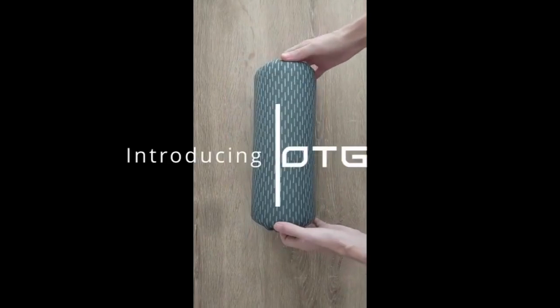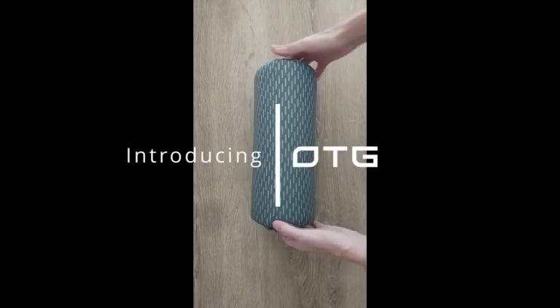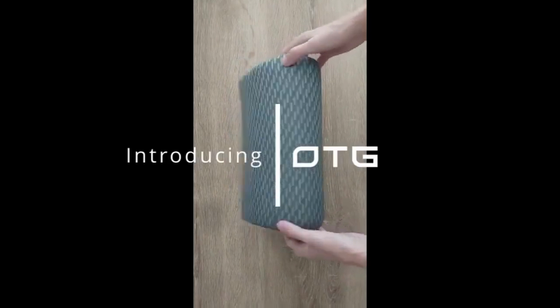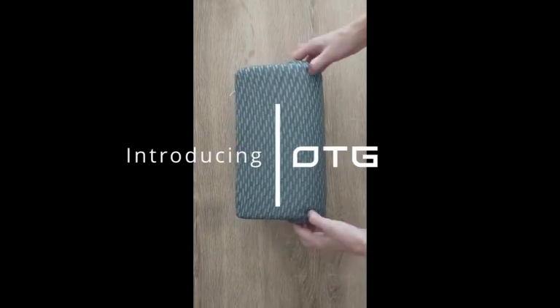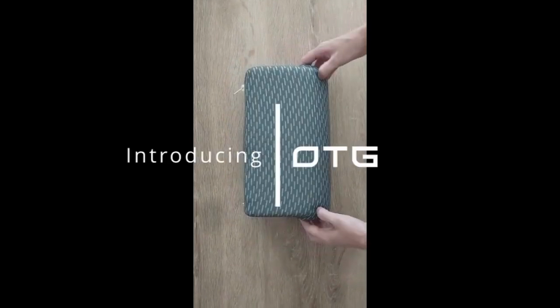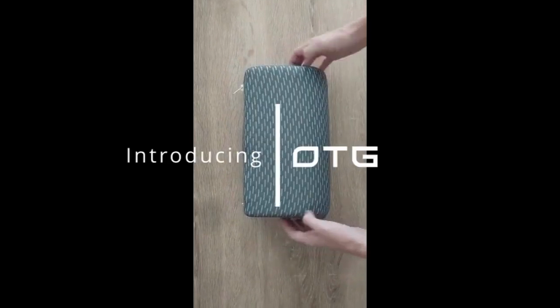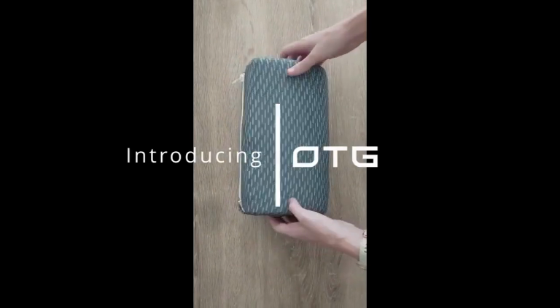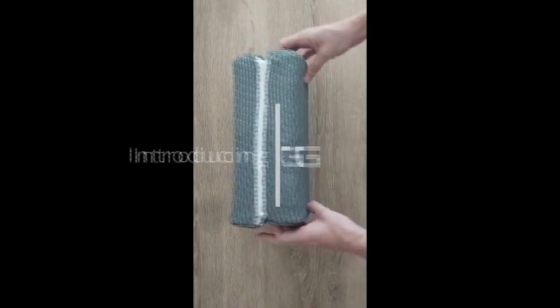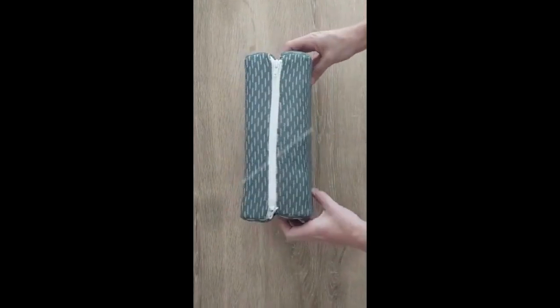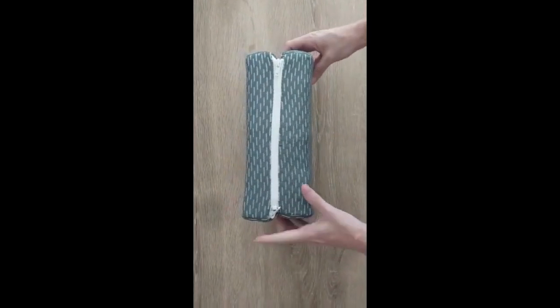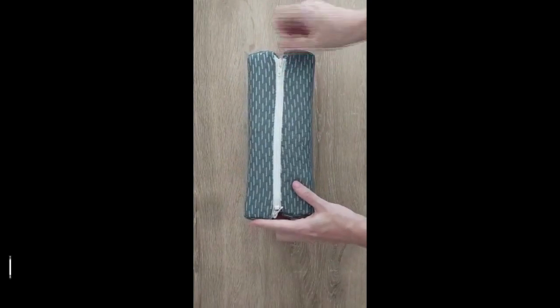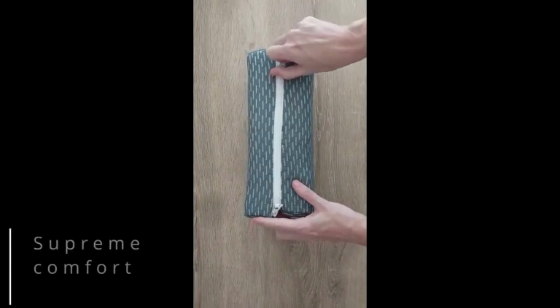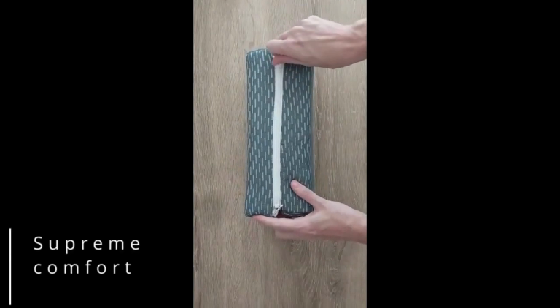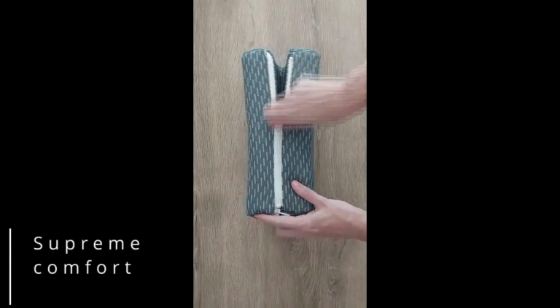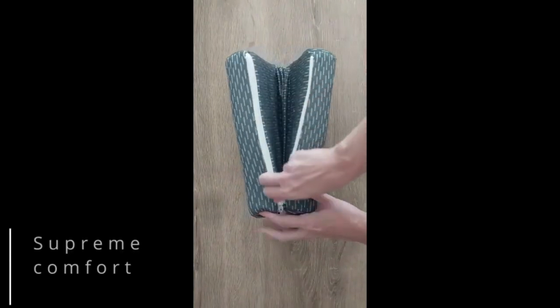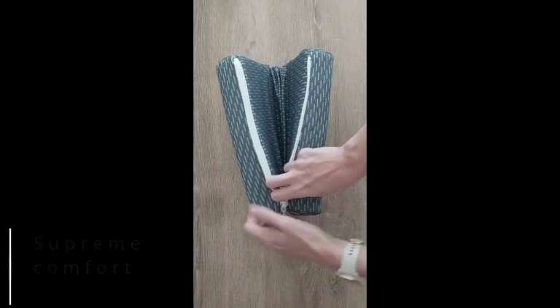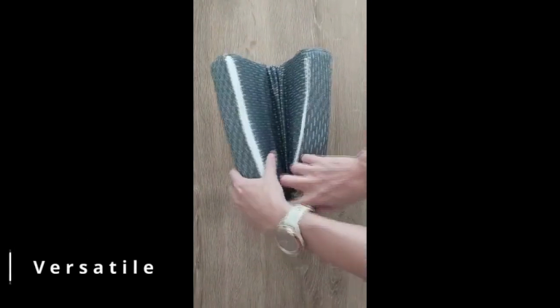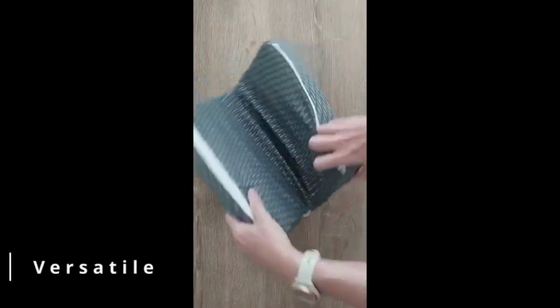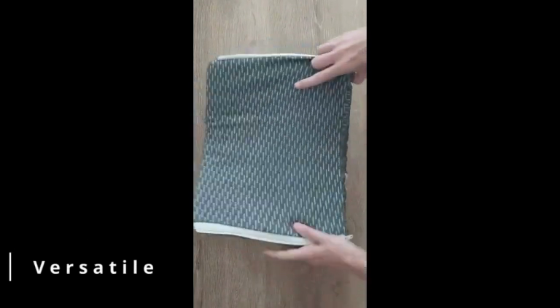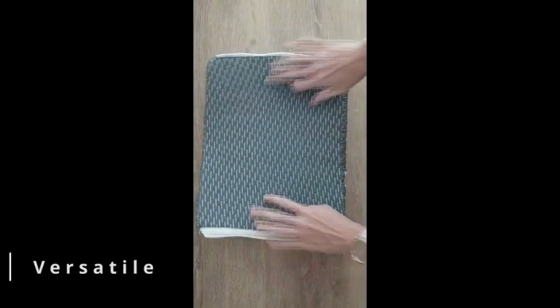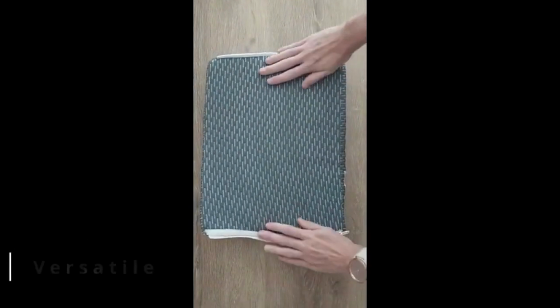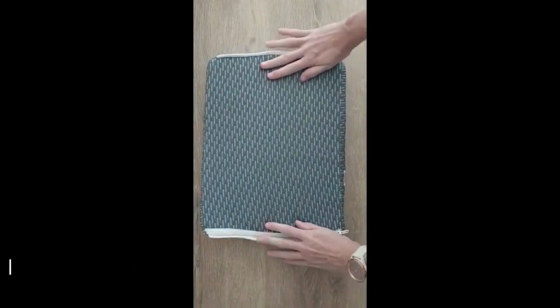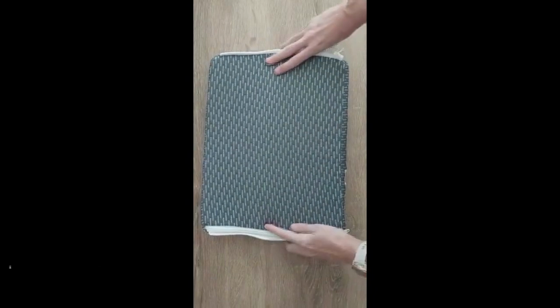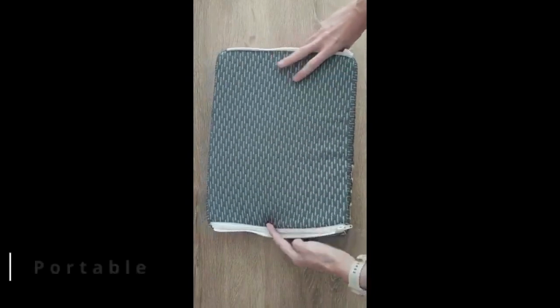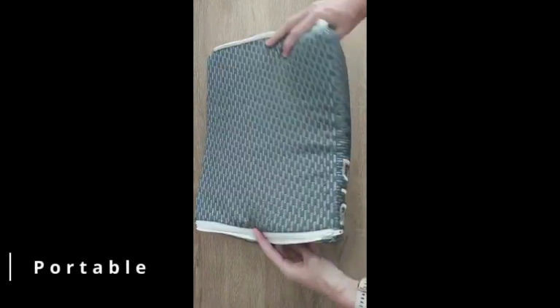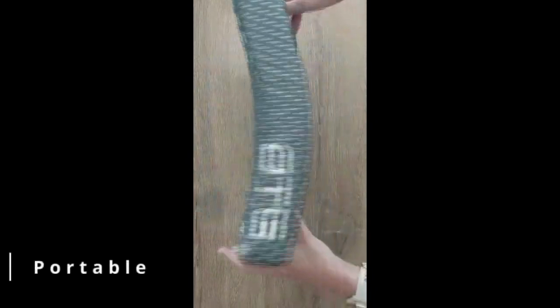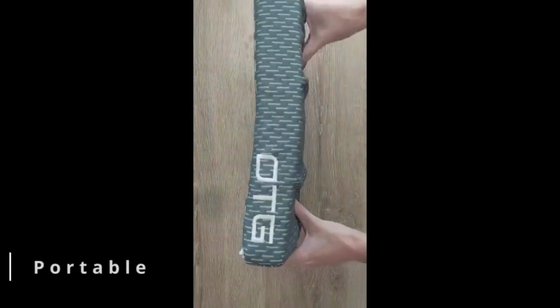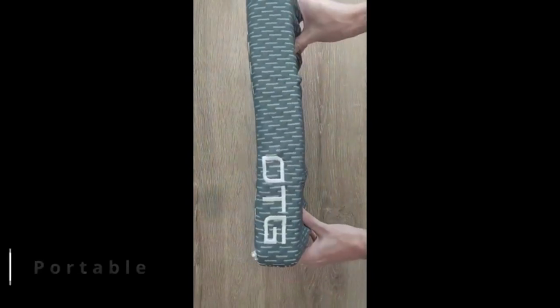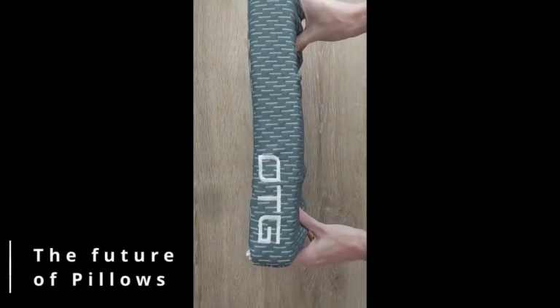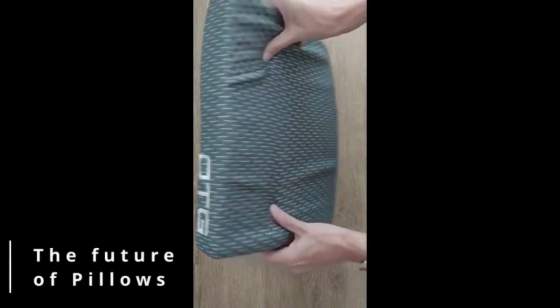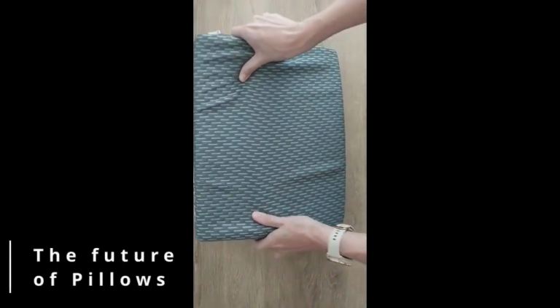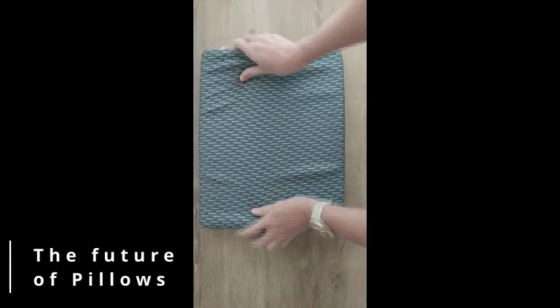Introducing OTG, the on-the-go pillow and the only pillow you will ever need. OTG is the first of its kind and the future of pillows. Take the comfort of your home while you're on the go.